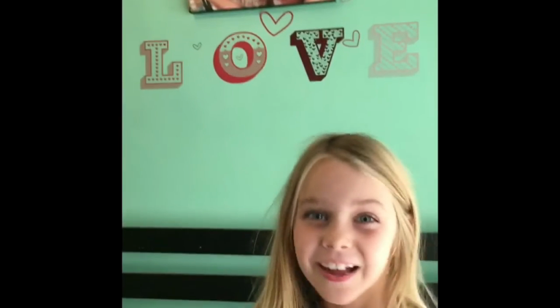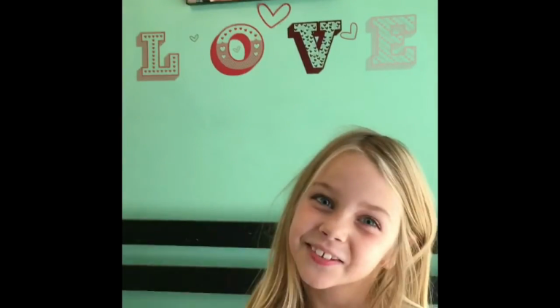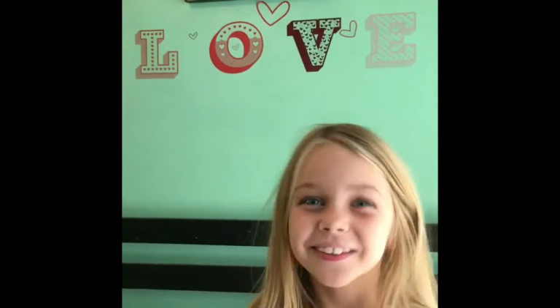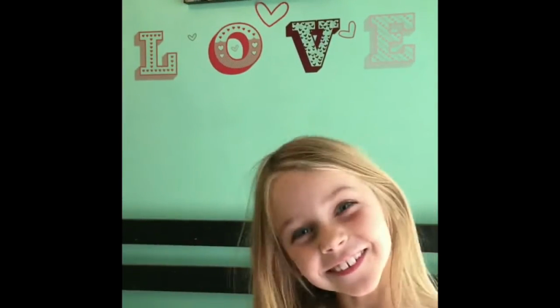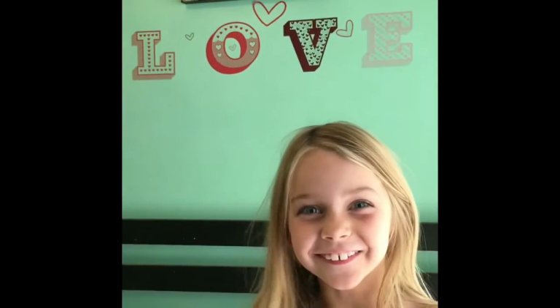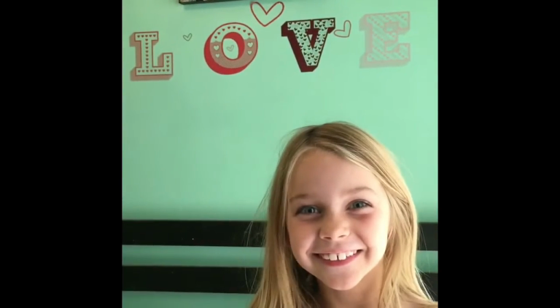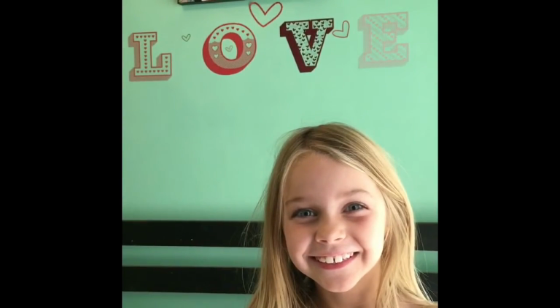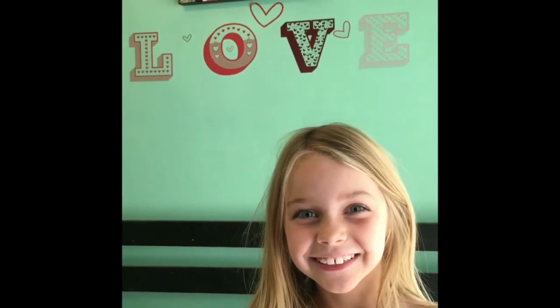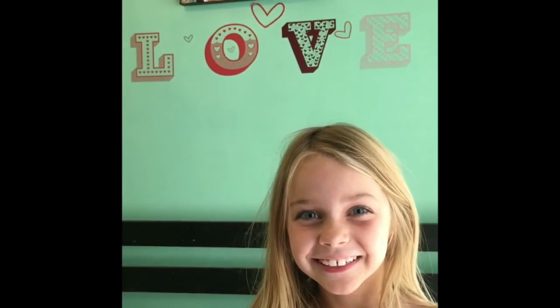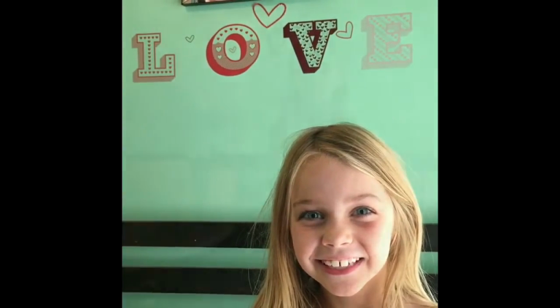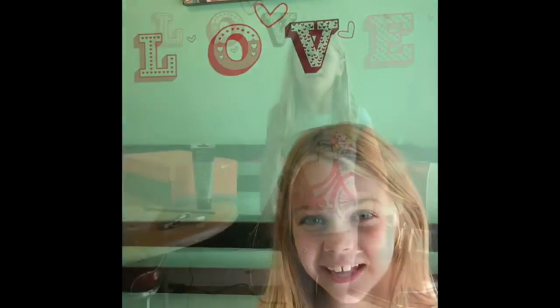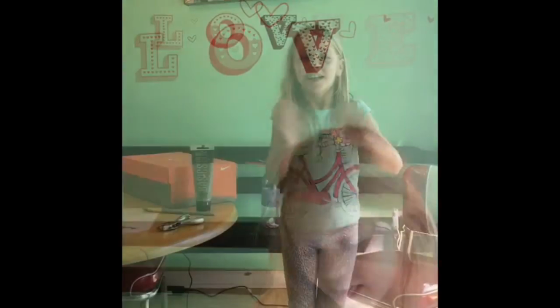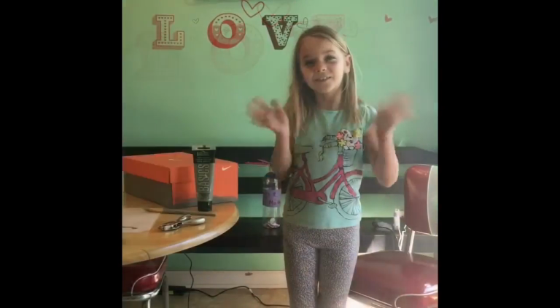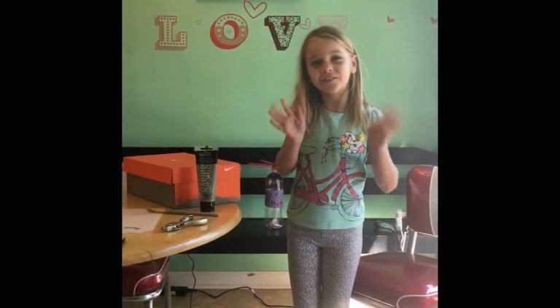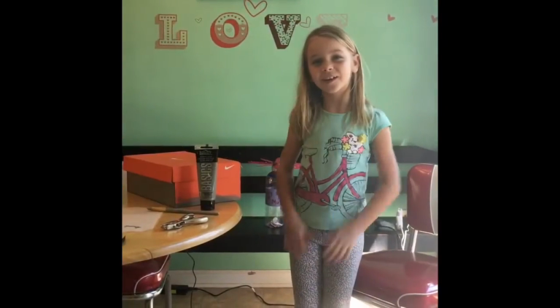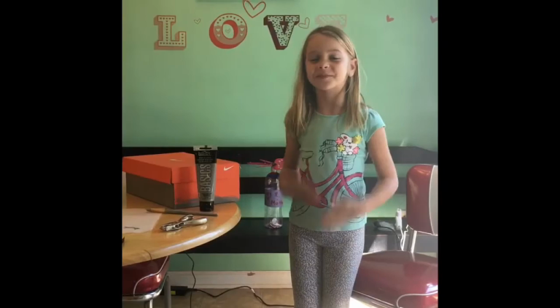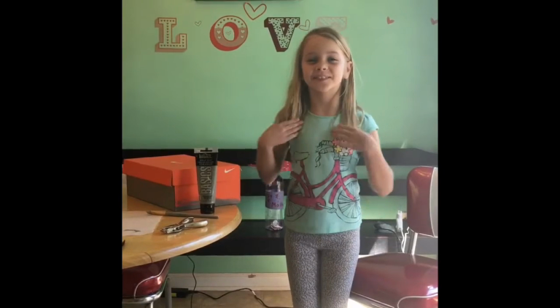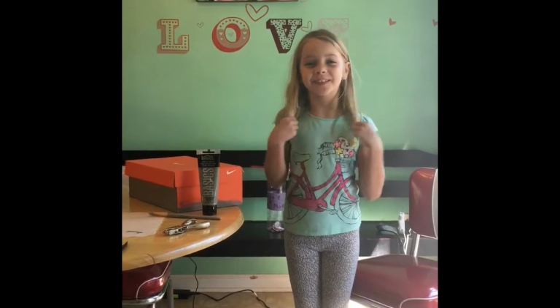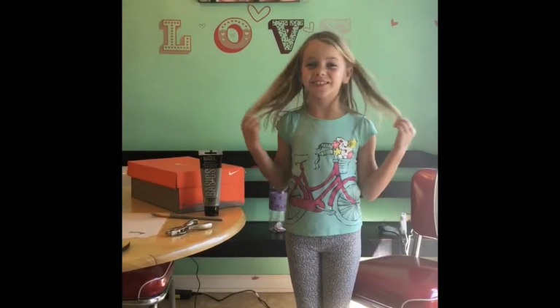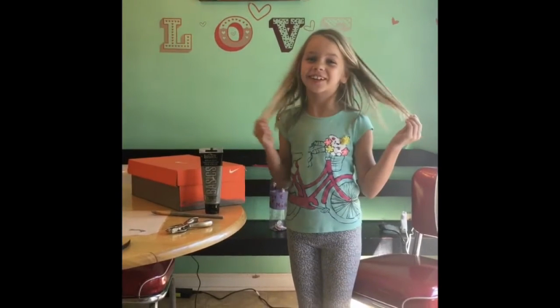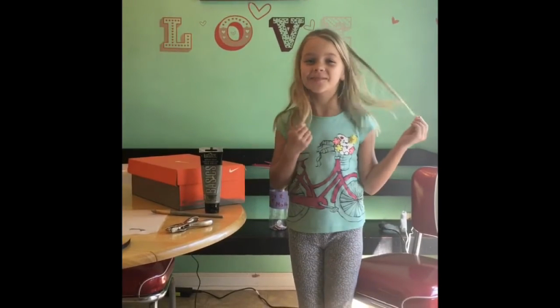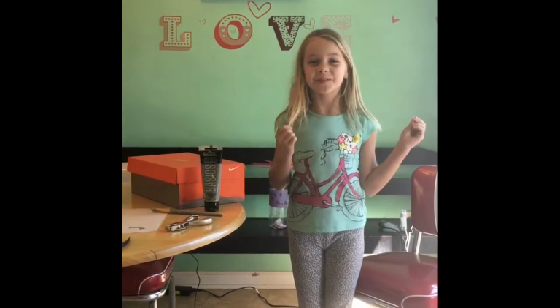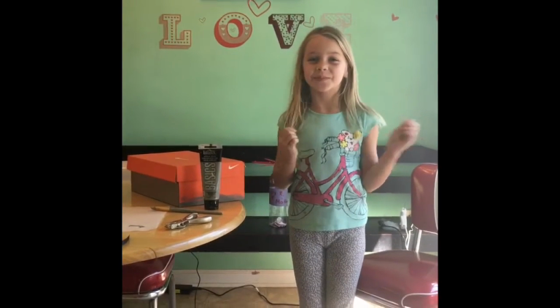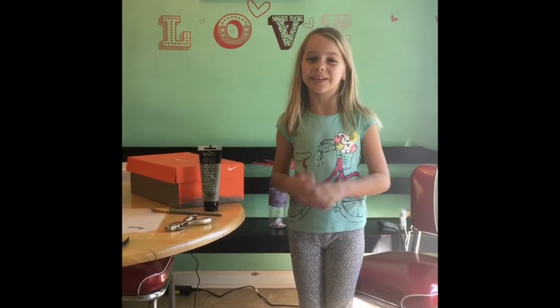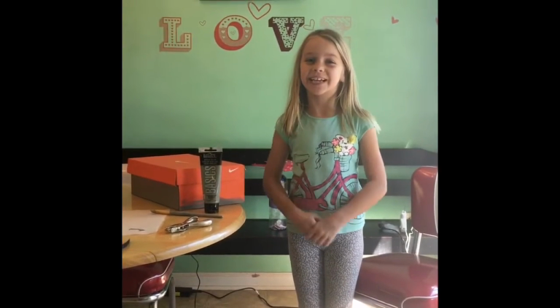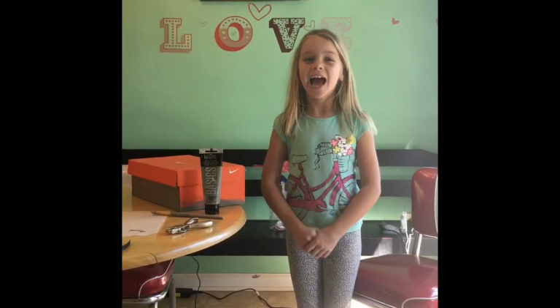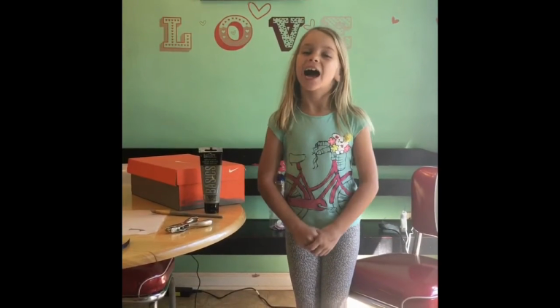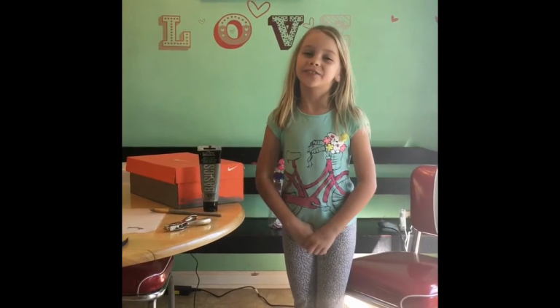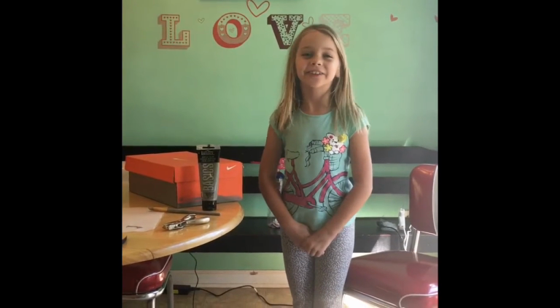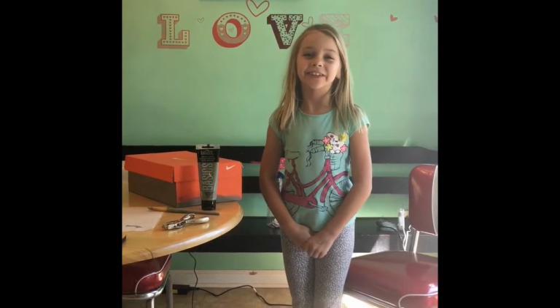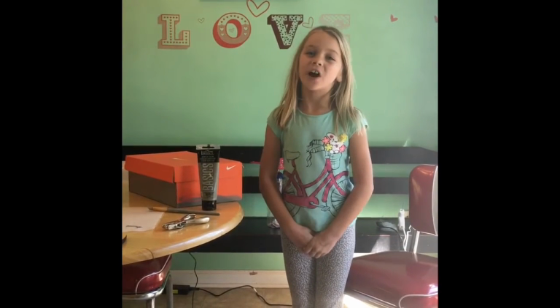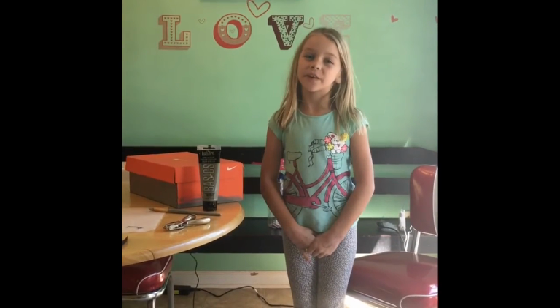Crafts with June. Hello everyone, it's me June here and I'm going to be making a trick-or-treat coffin.